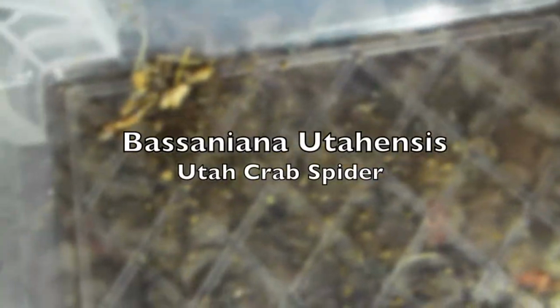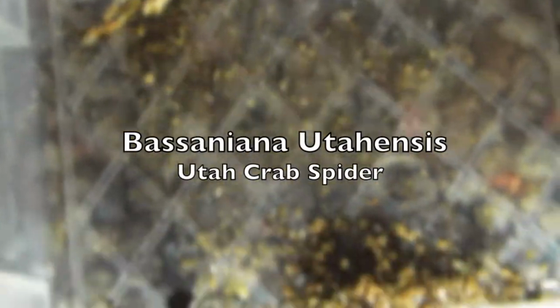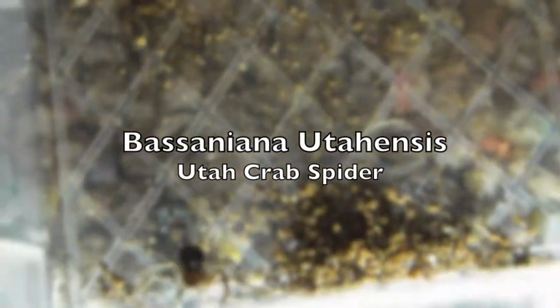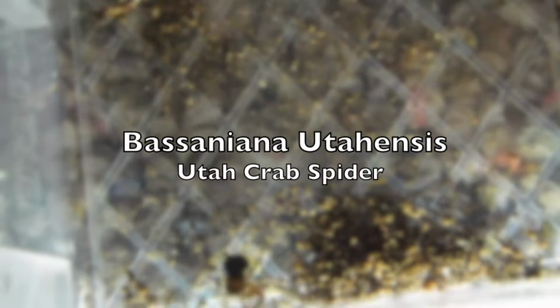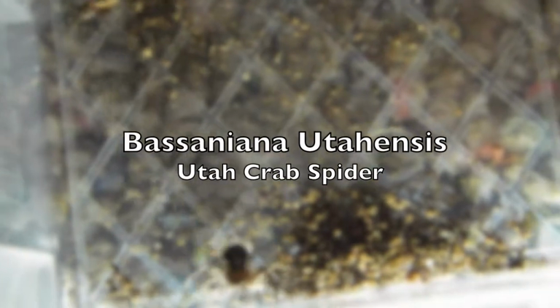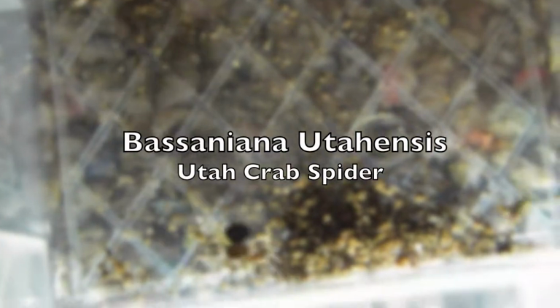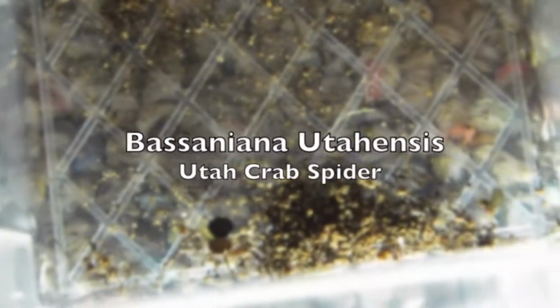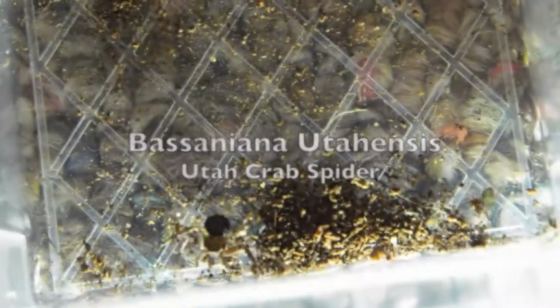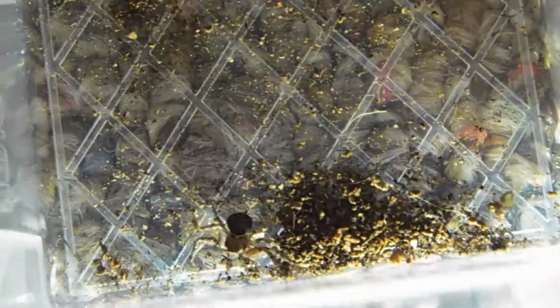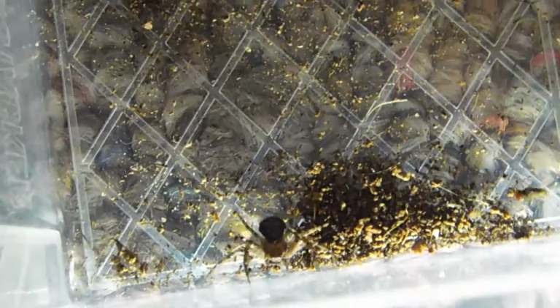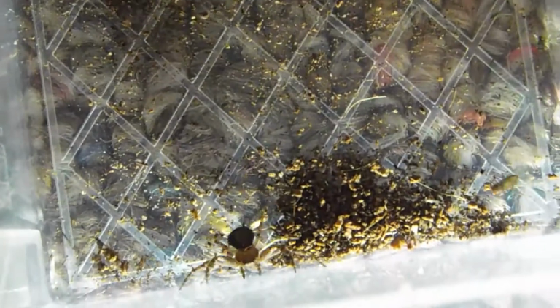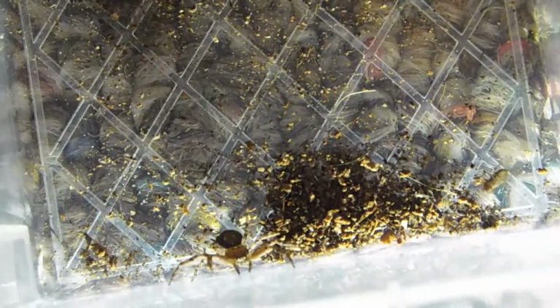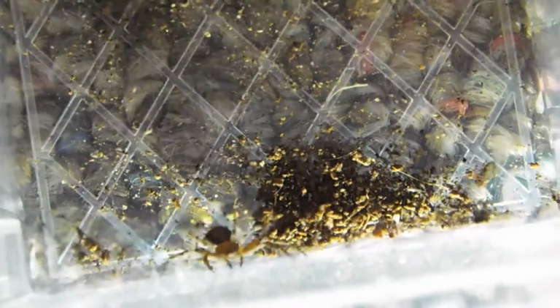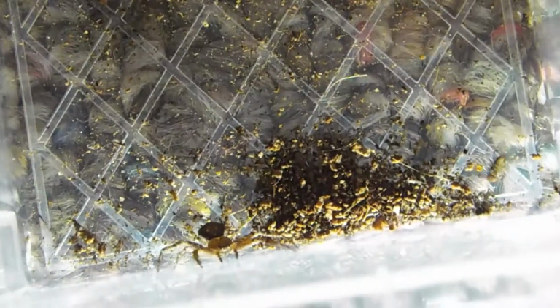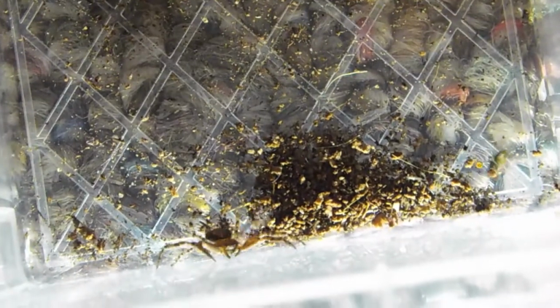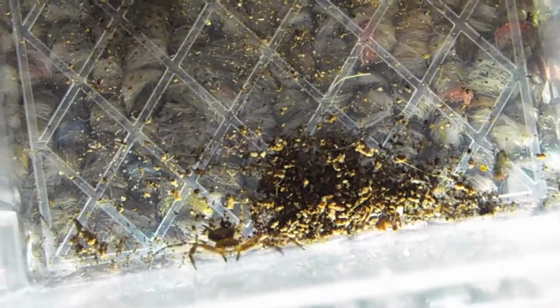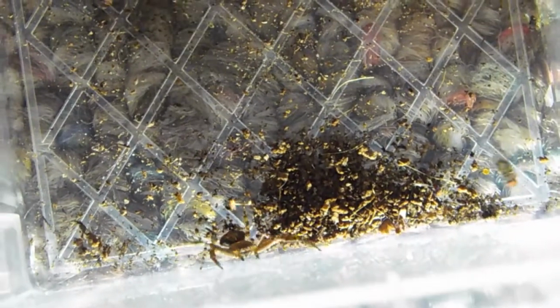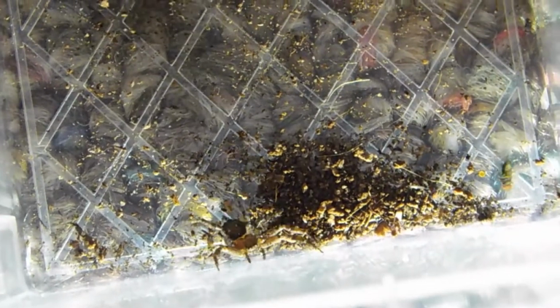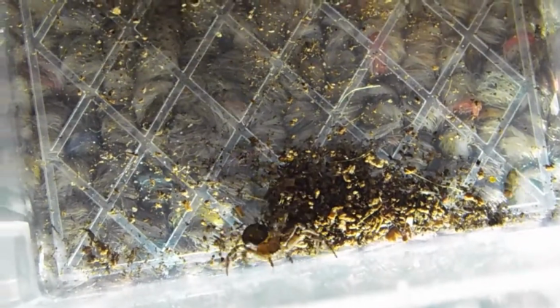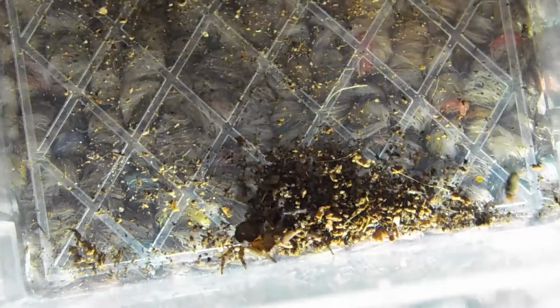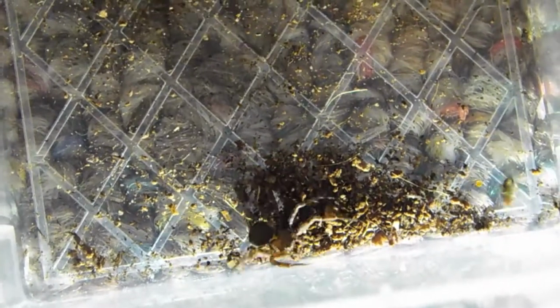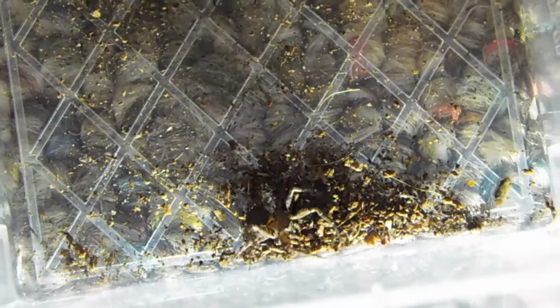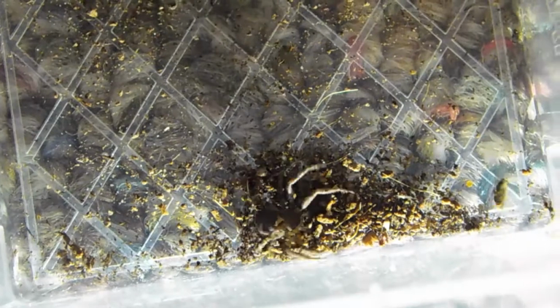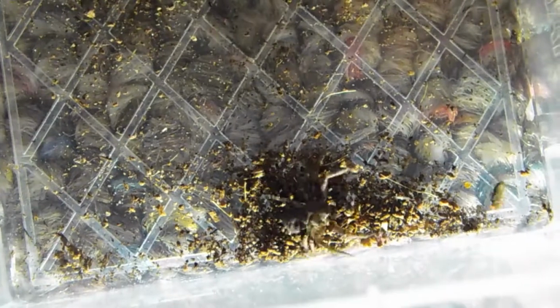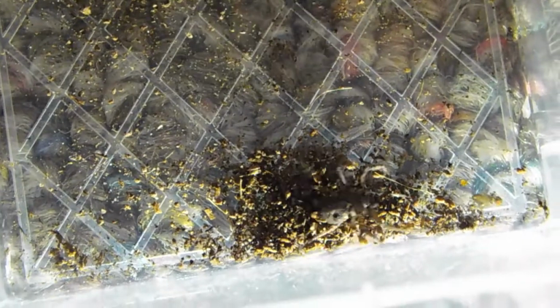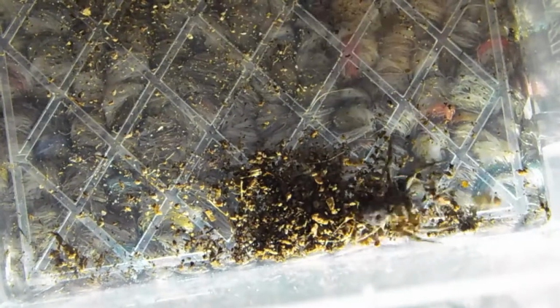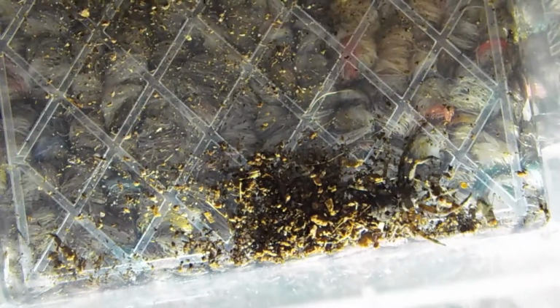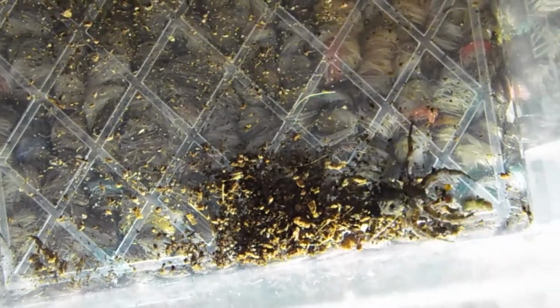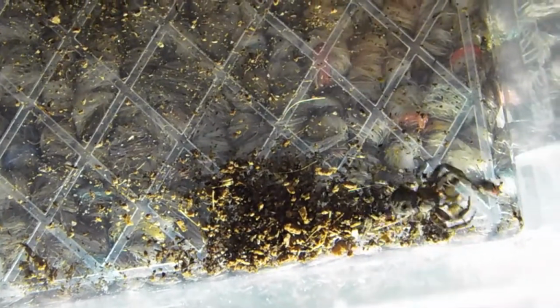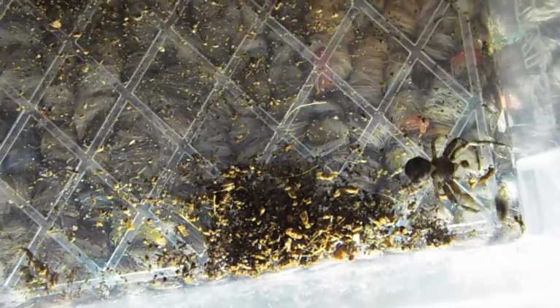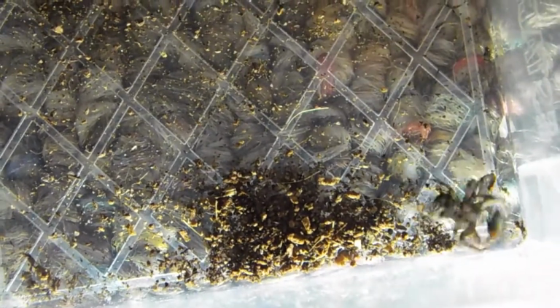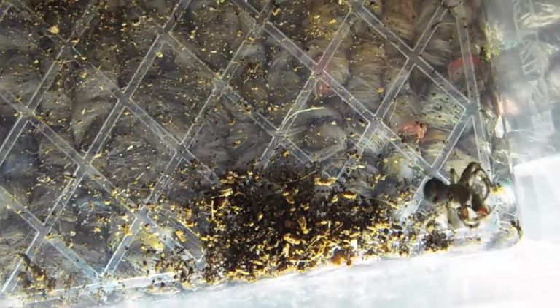Vasaniana yutoensis. You guys are probably not as excited about this episode as I am, but I have loved crab spiders for the longest time, and I was super happy to finally find one.